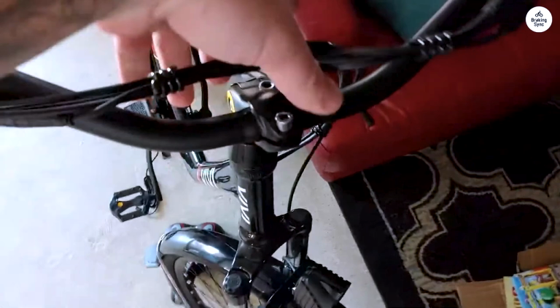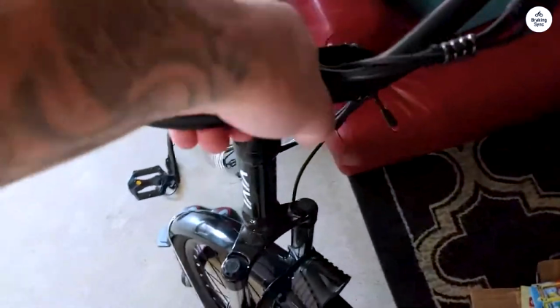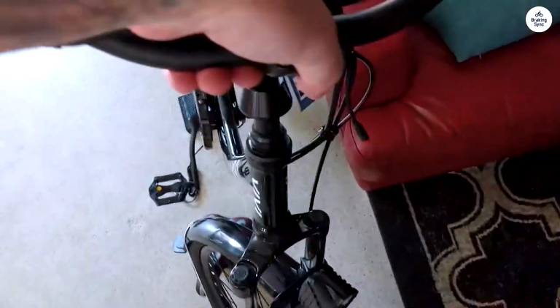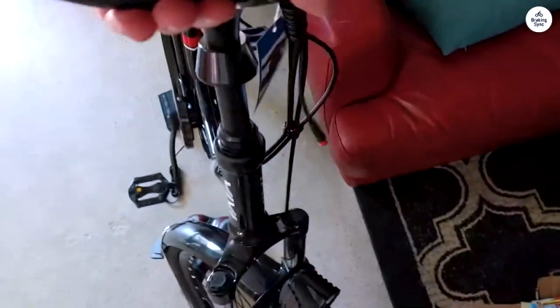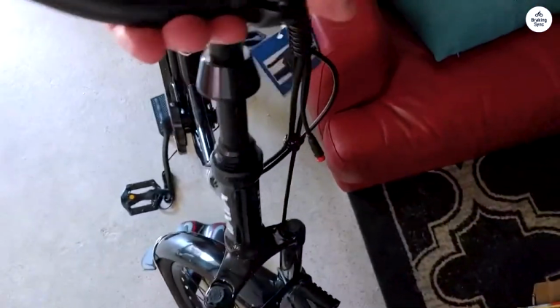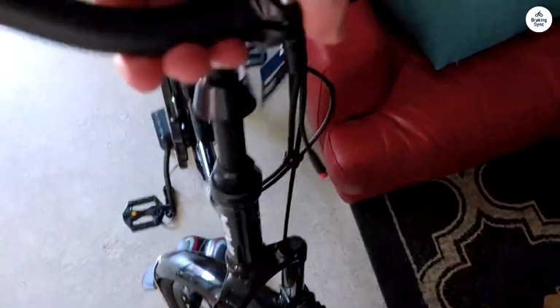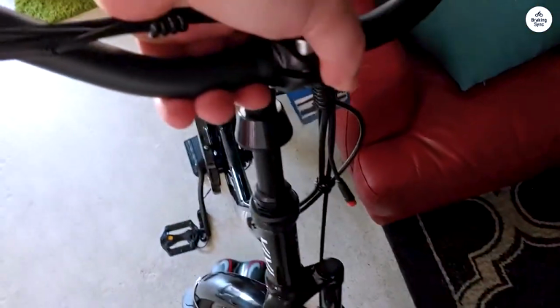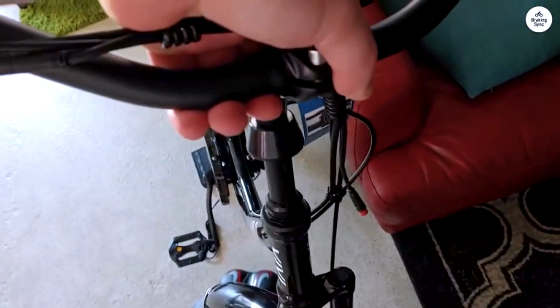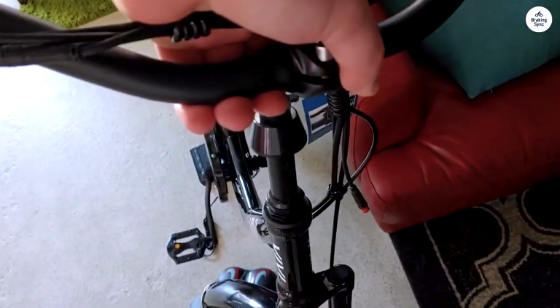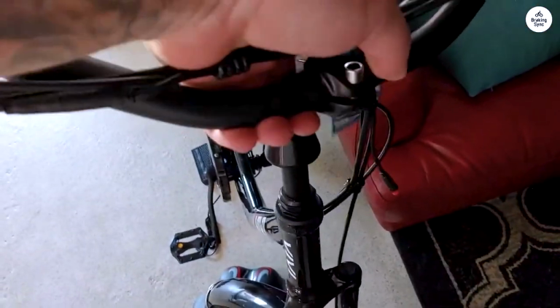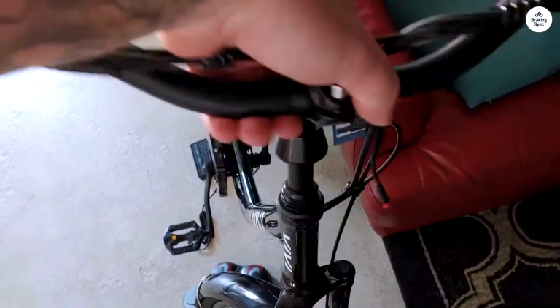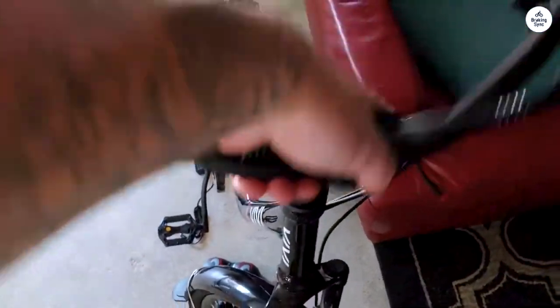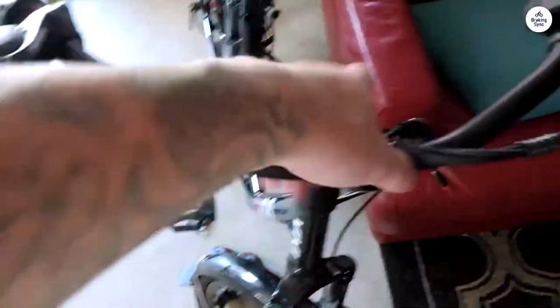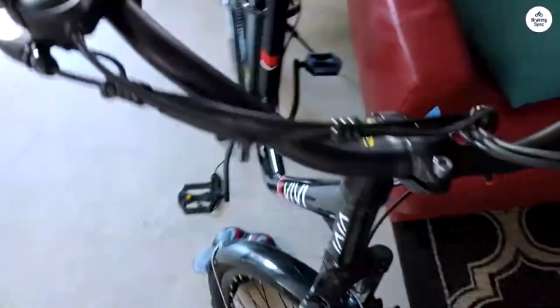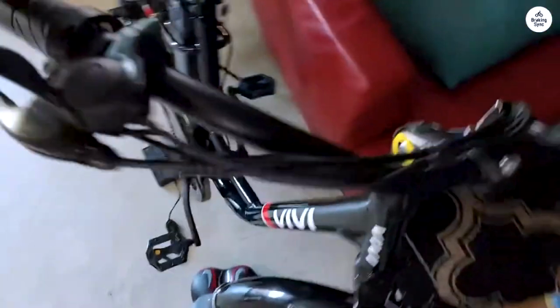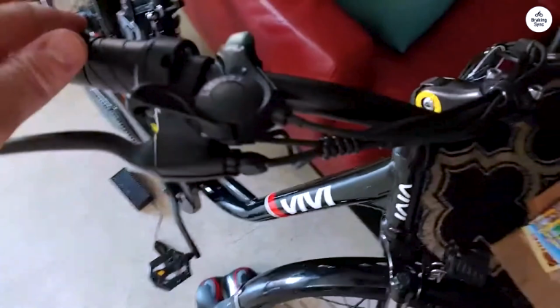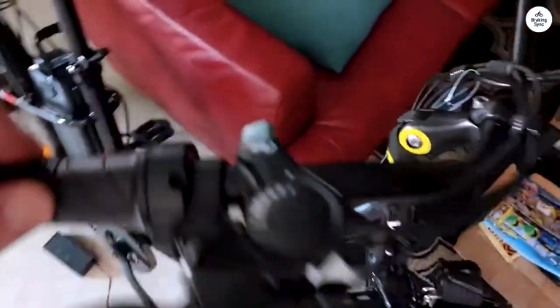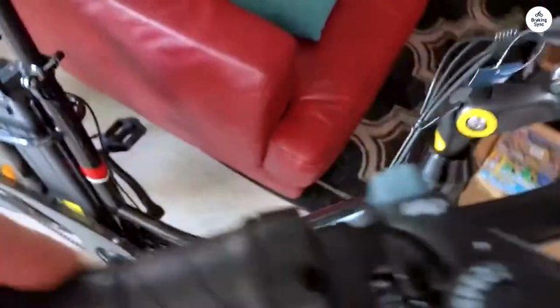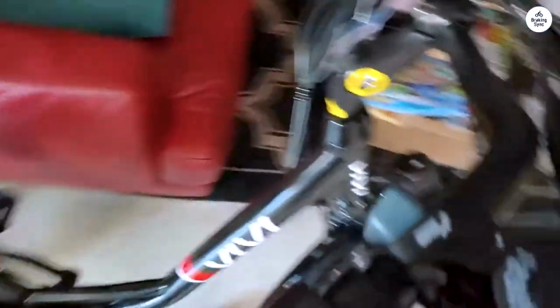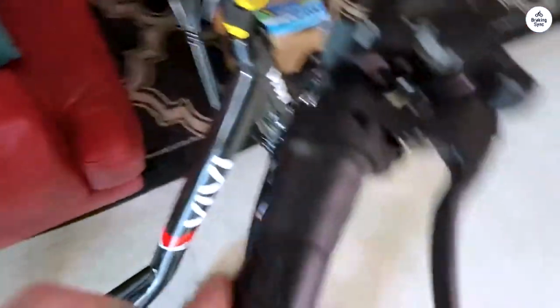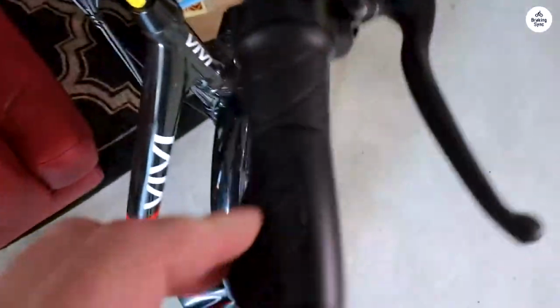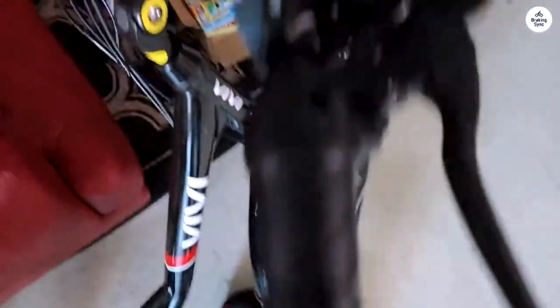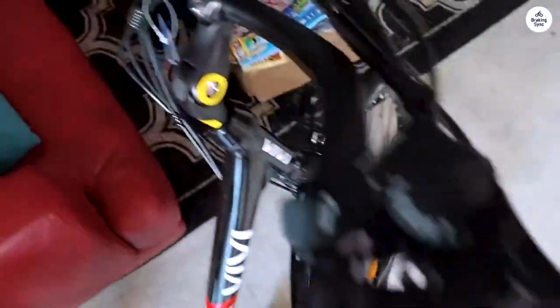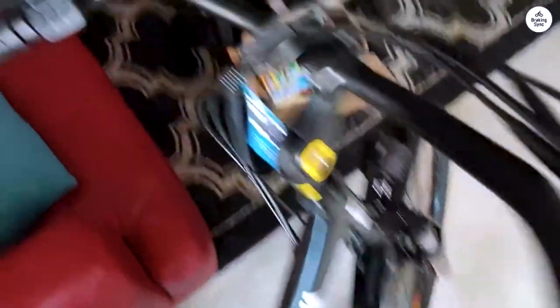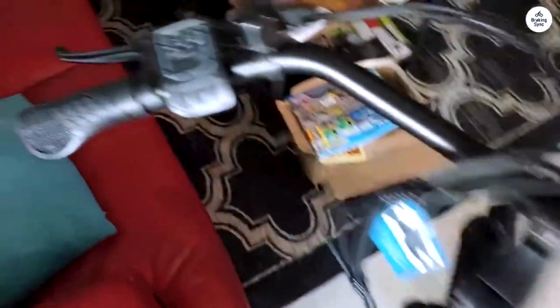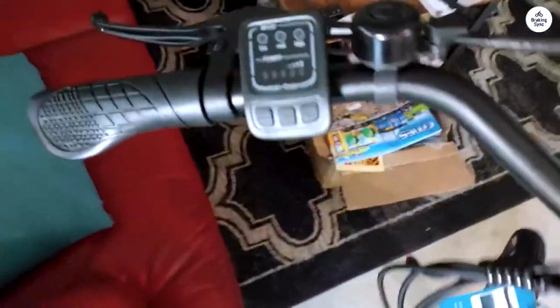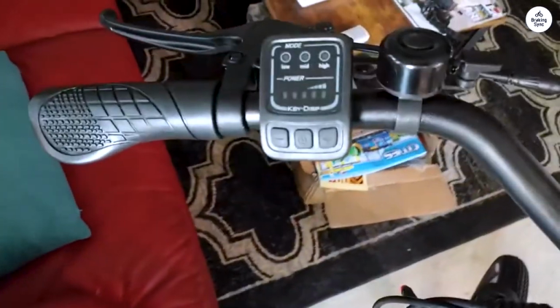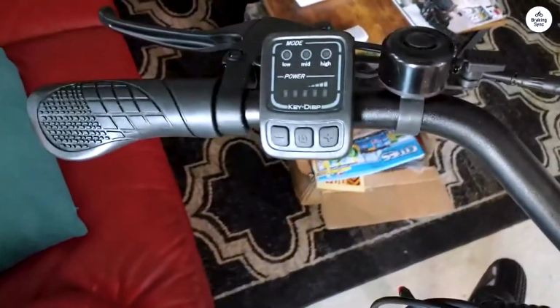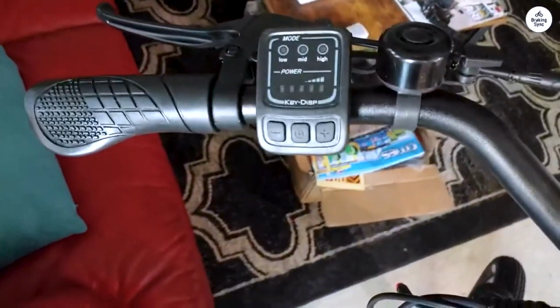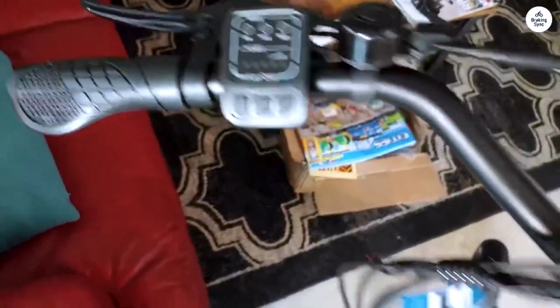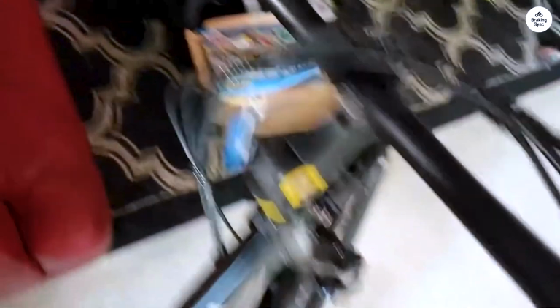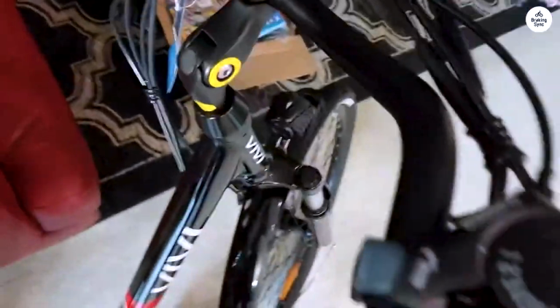This is my sixth bike, and the best one yet — in style, power, comfort, convenience, and overall handling. Thank you Vivi for offering such a nice bike at an affordable price.